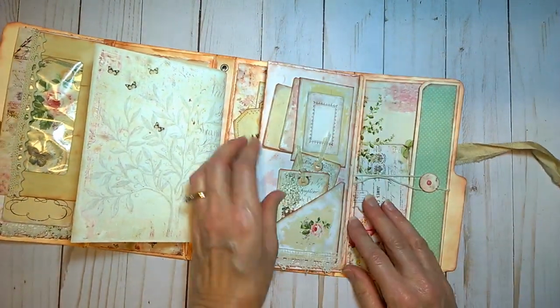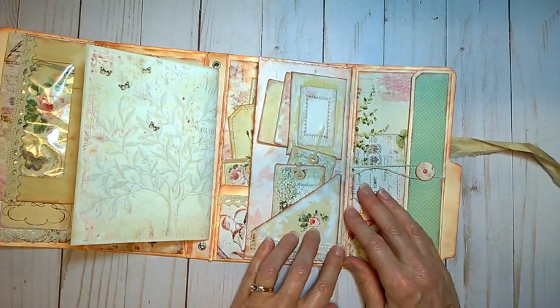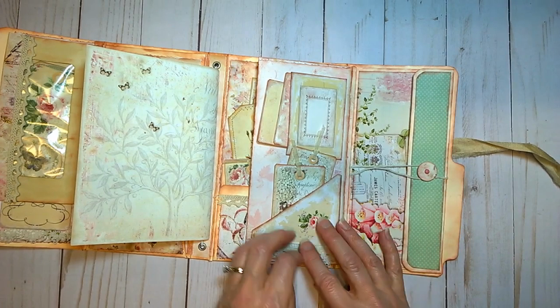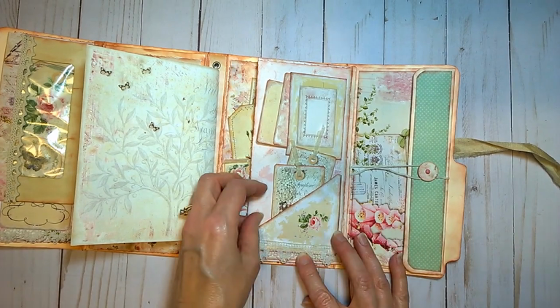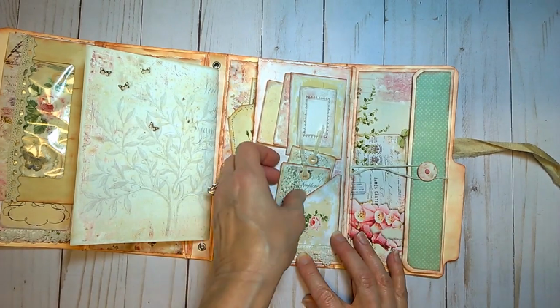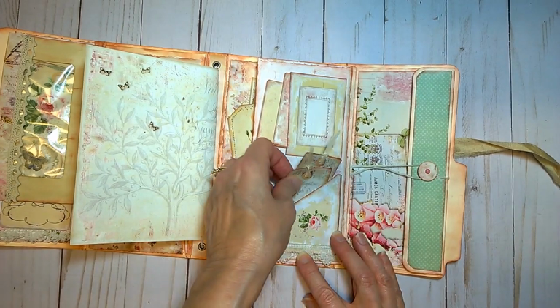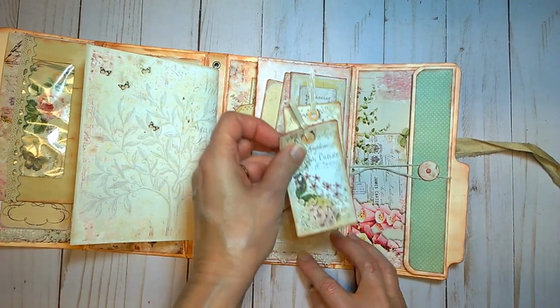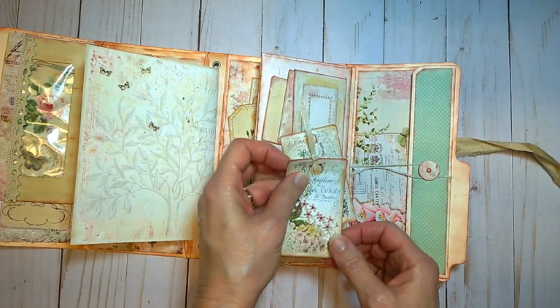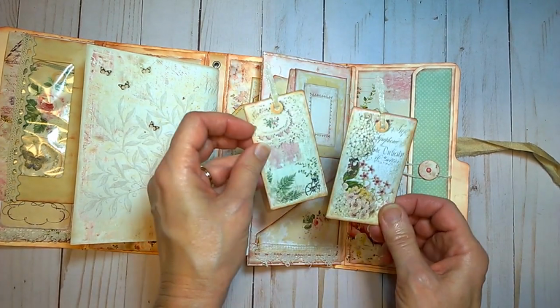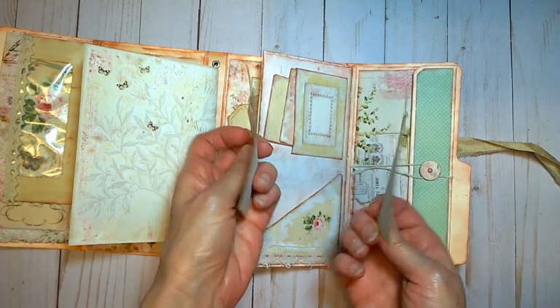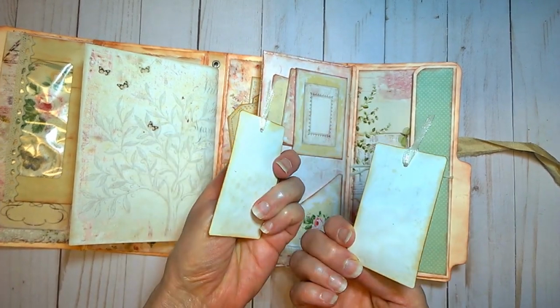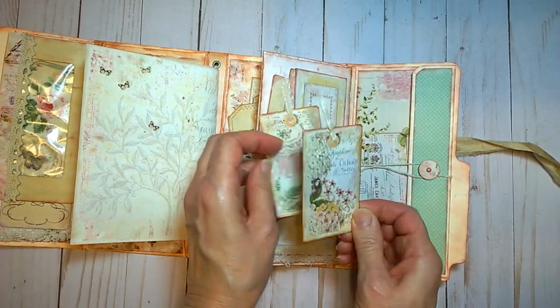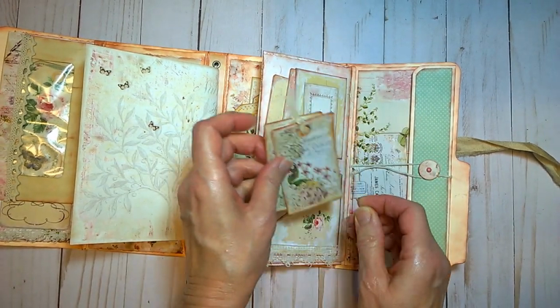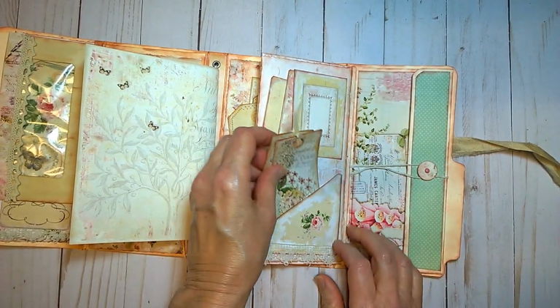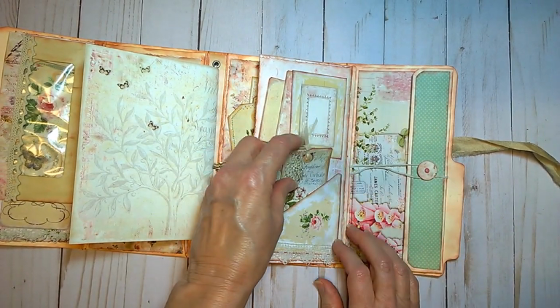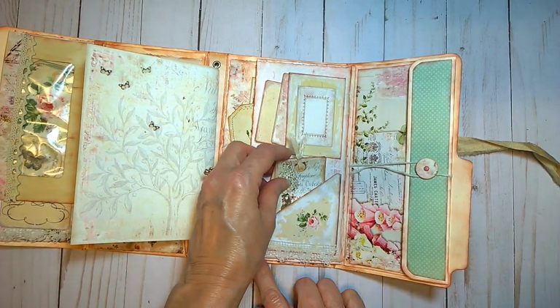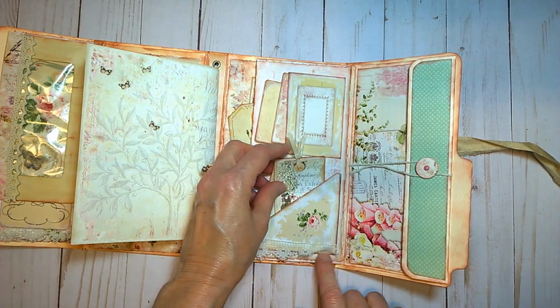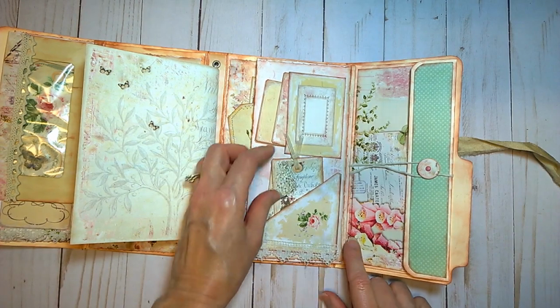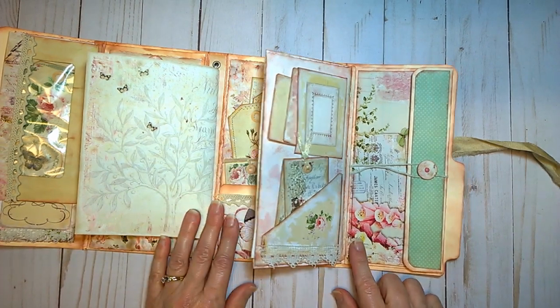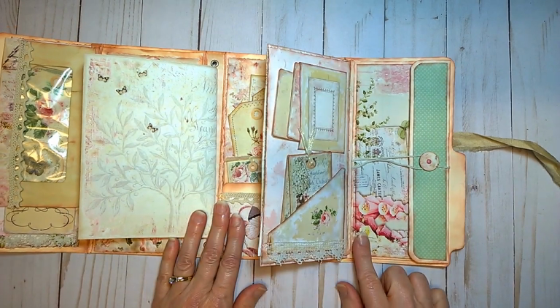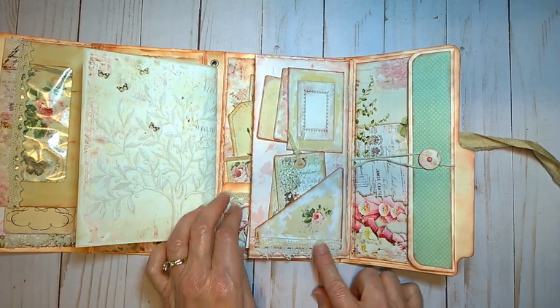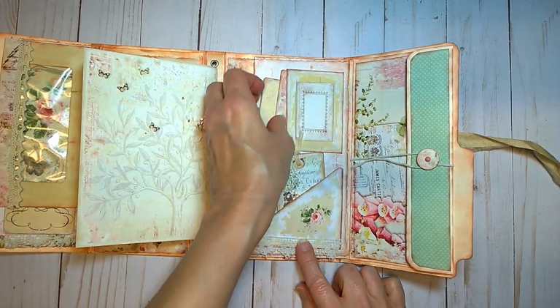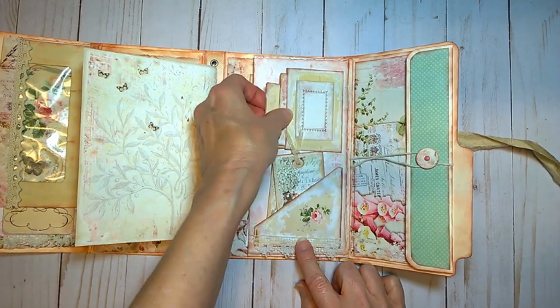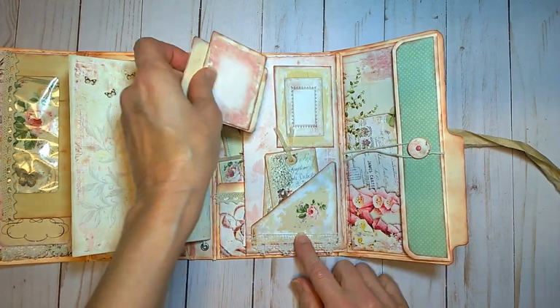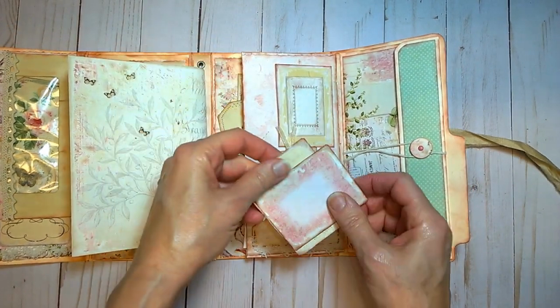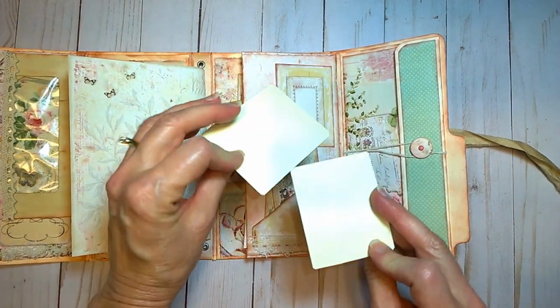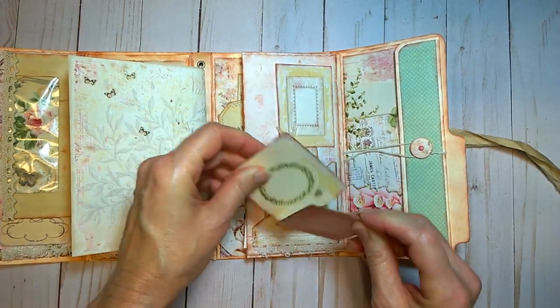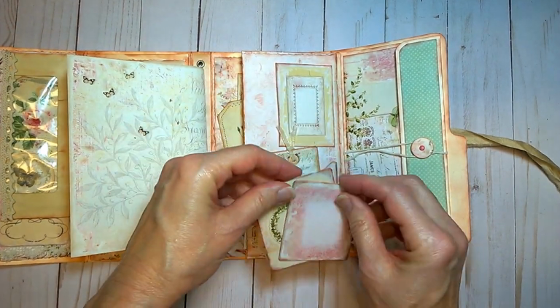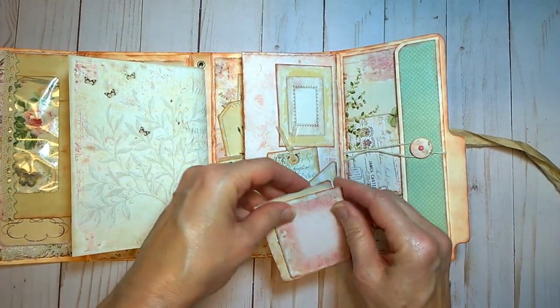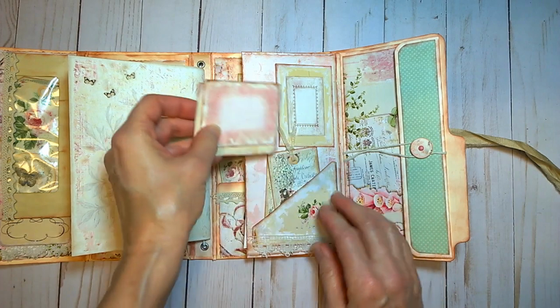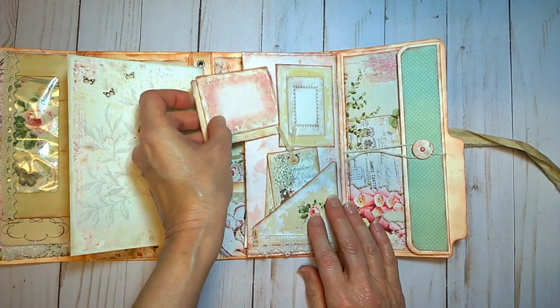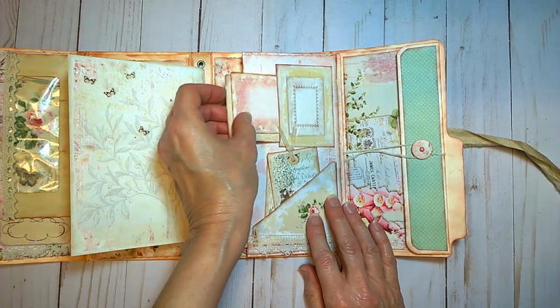It flips open with two more pockets. More tags, some more vintage lace down here below and over here — so there's plenty of places to keep notes.